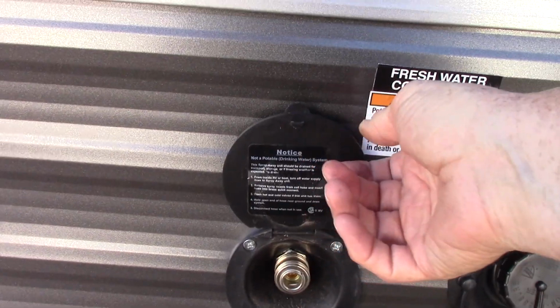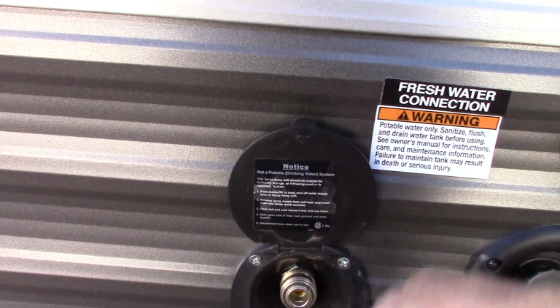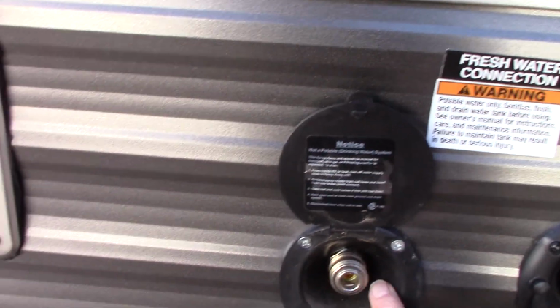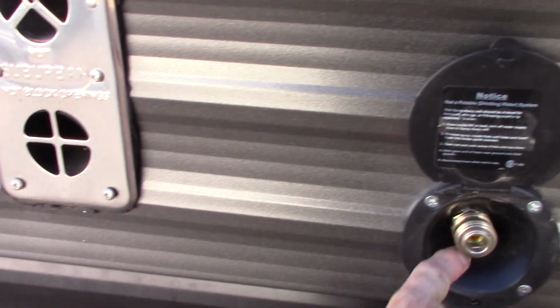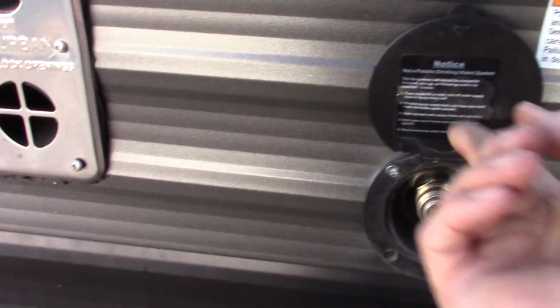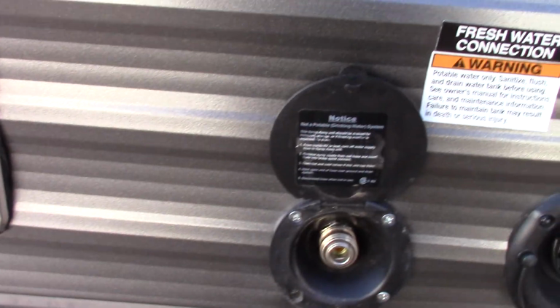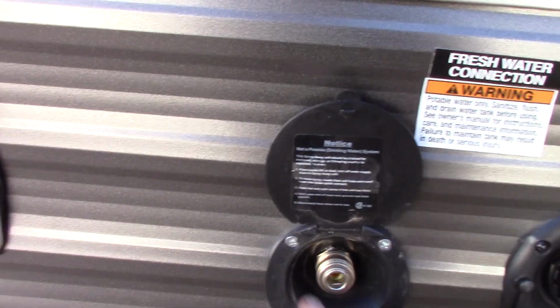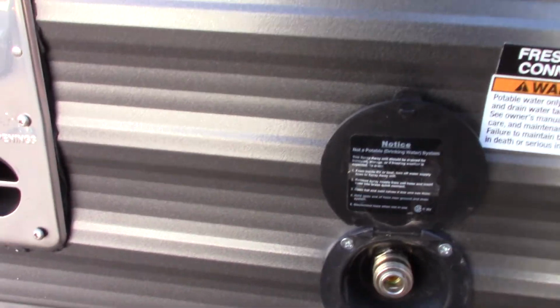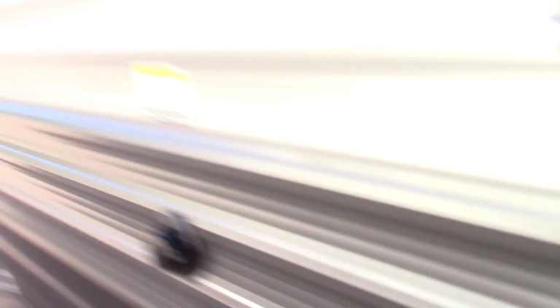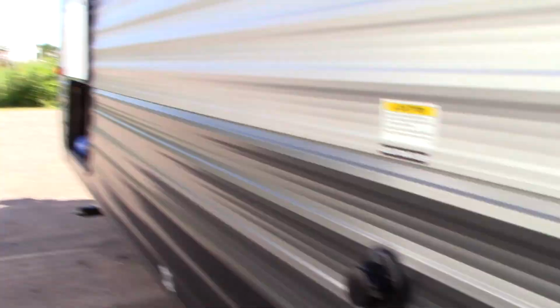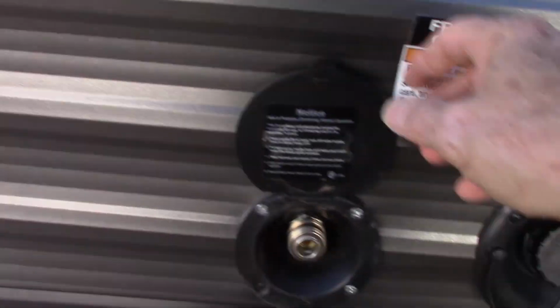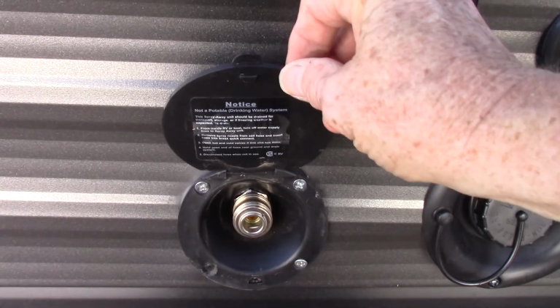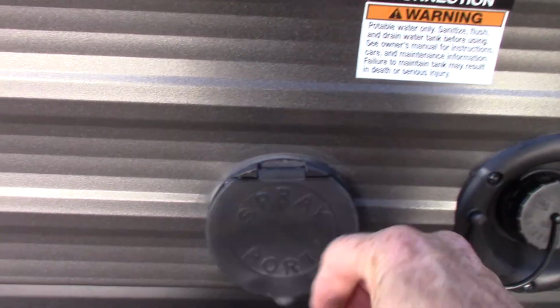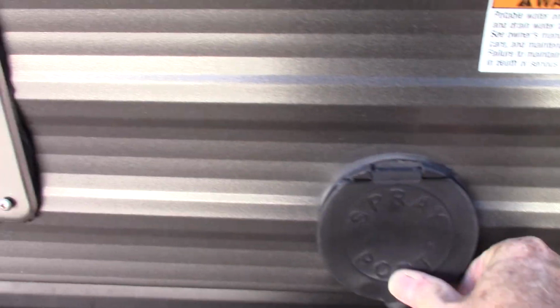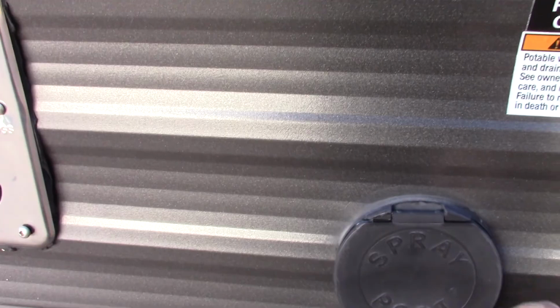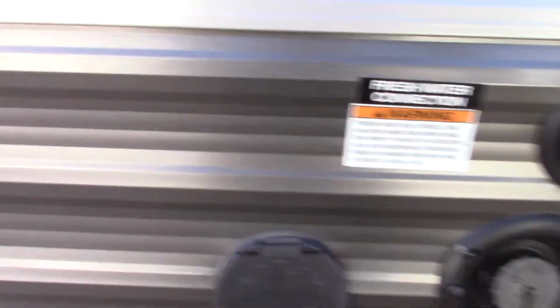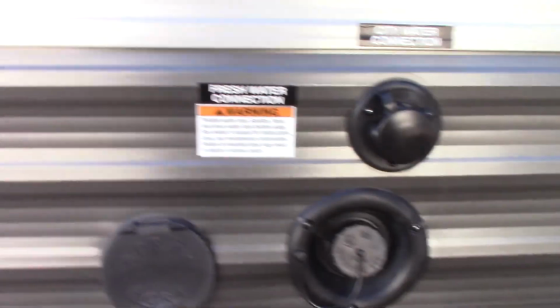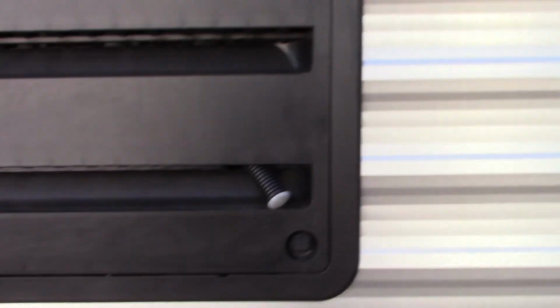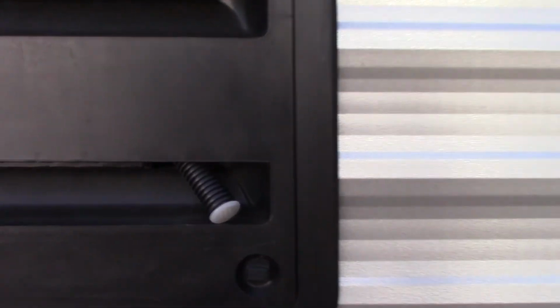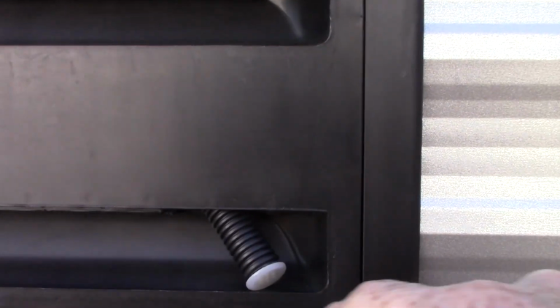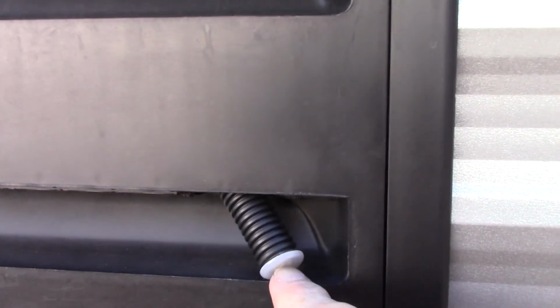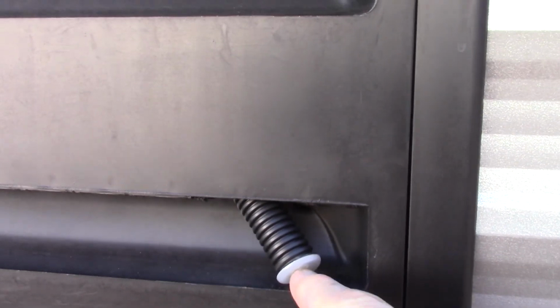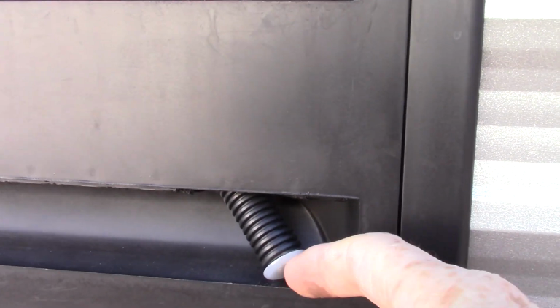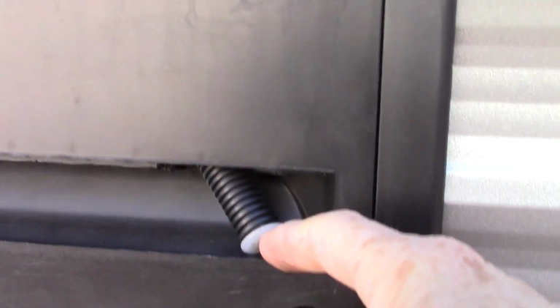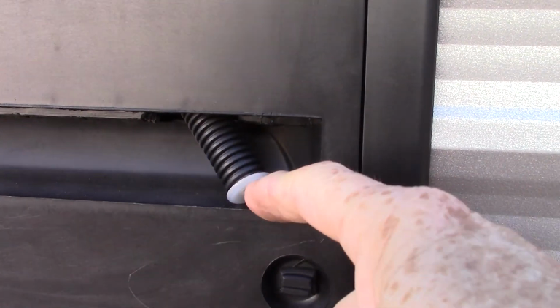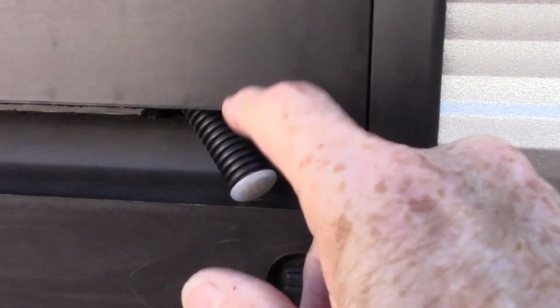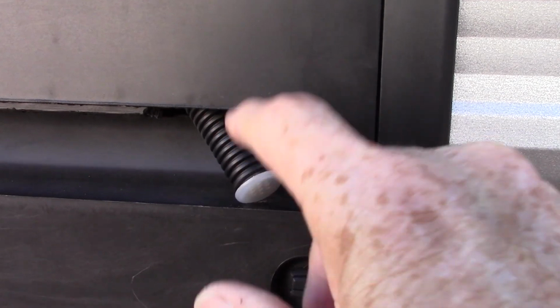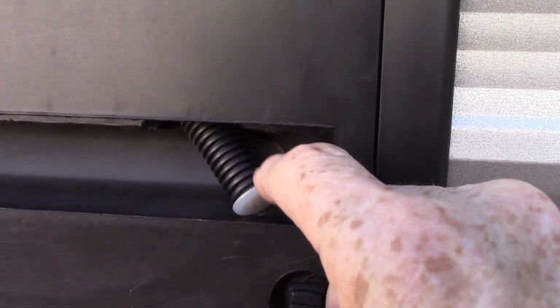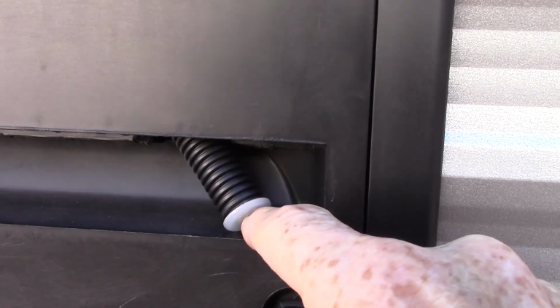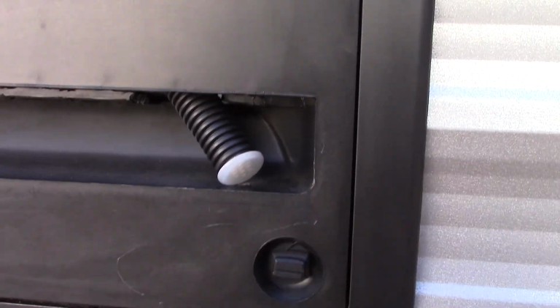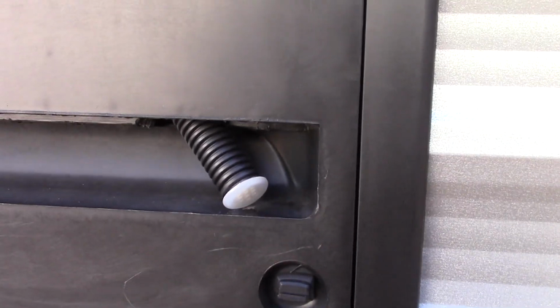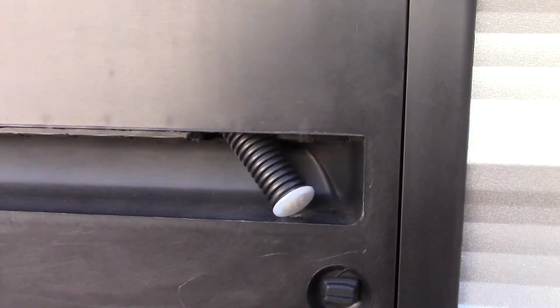This is where that spray port hooks up — the blue coiled one I mentioned. And this is your condensation drain for your refrigerator; you always want to have it hanging out like this so it drains to the outside.